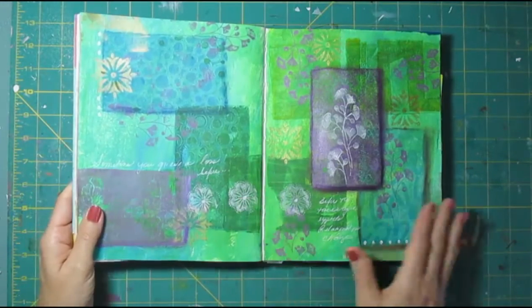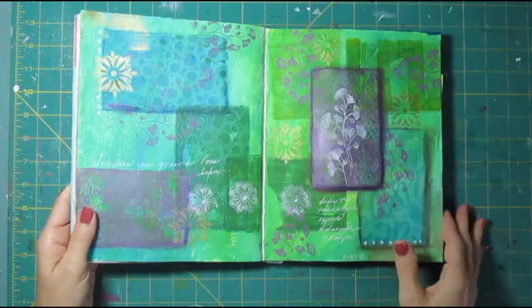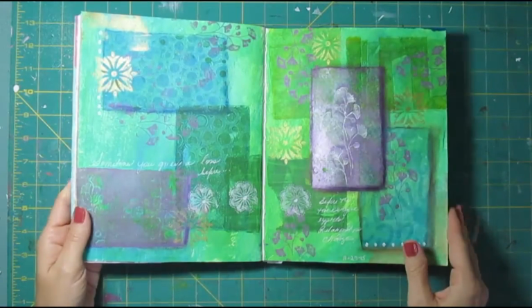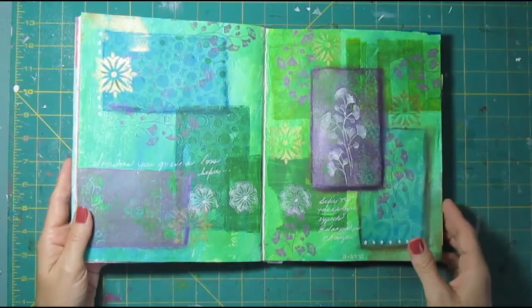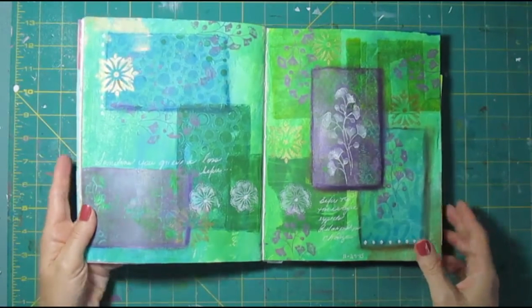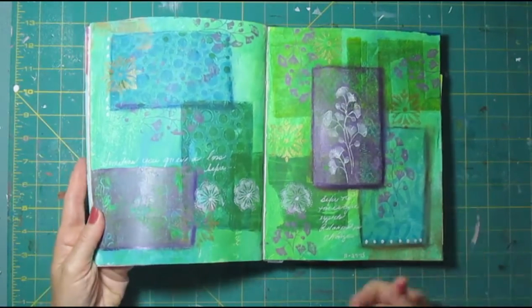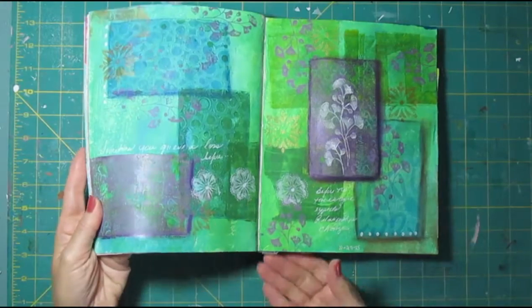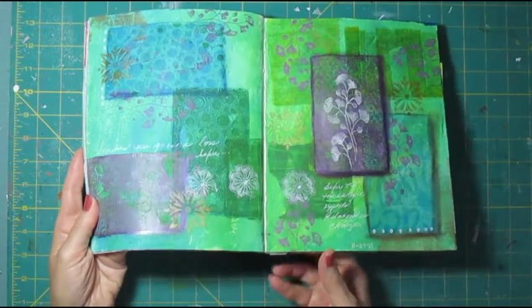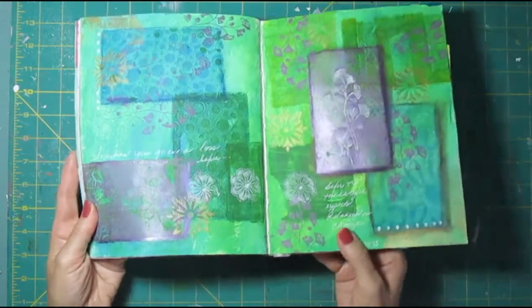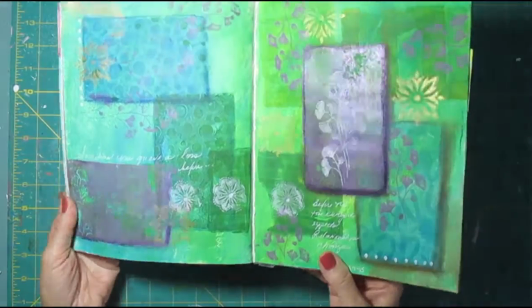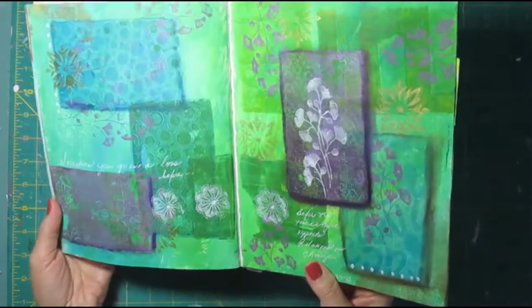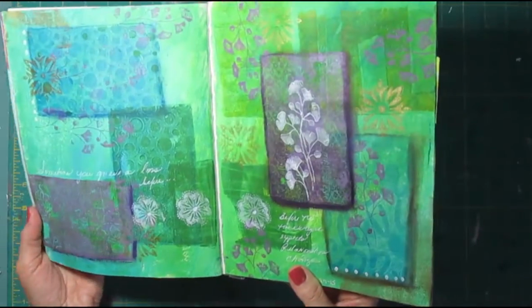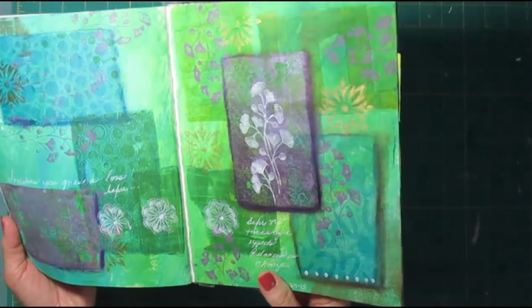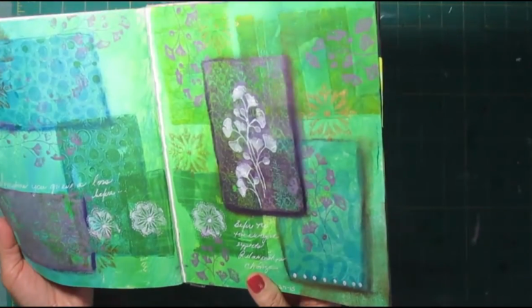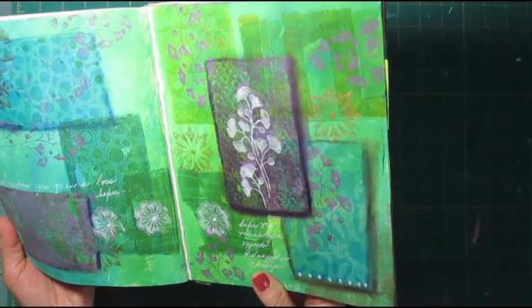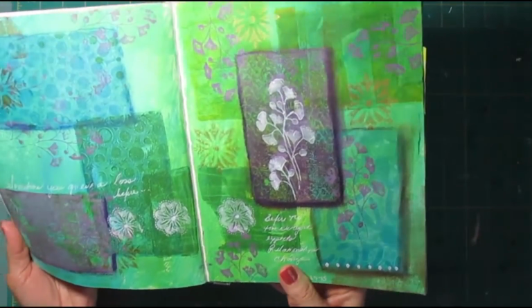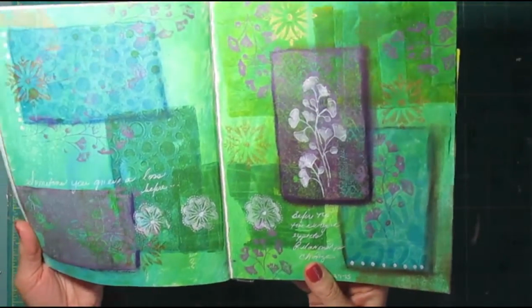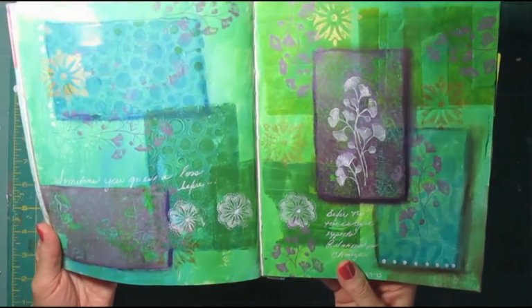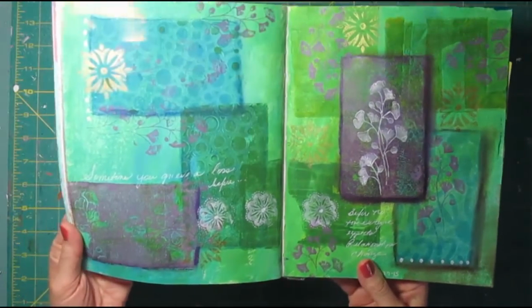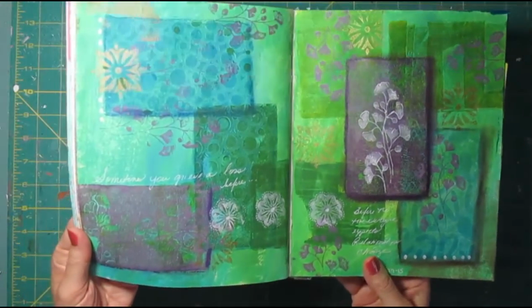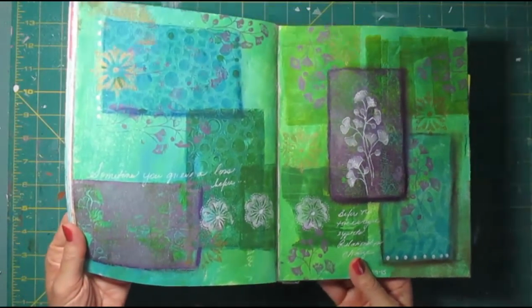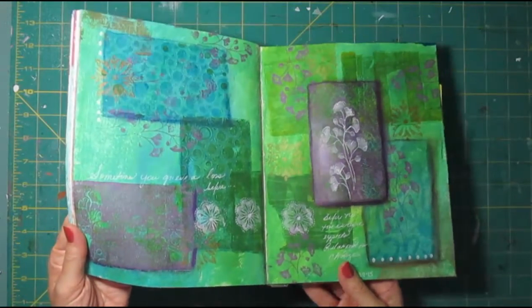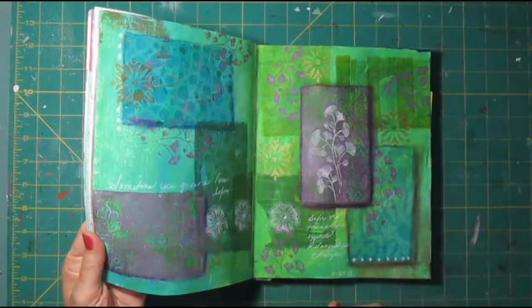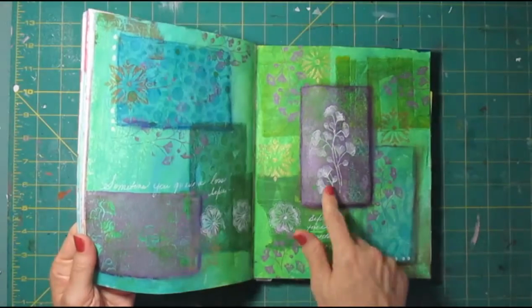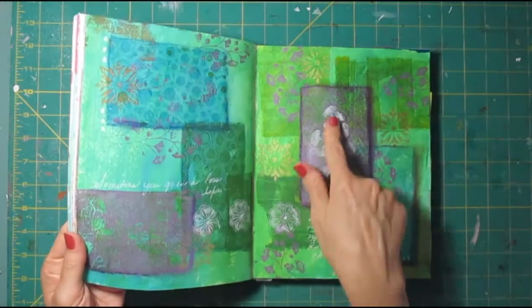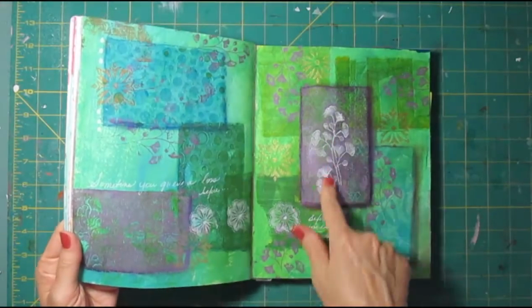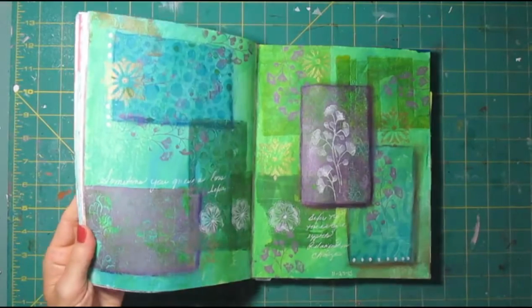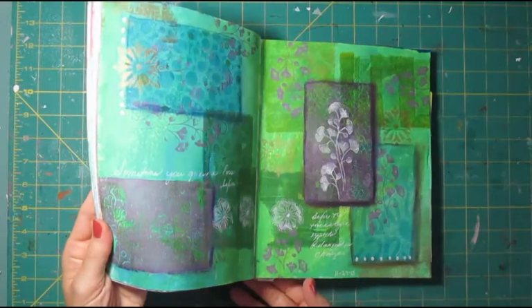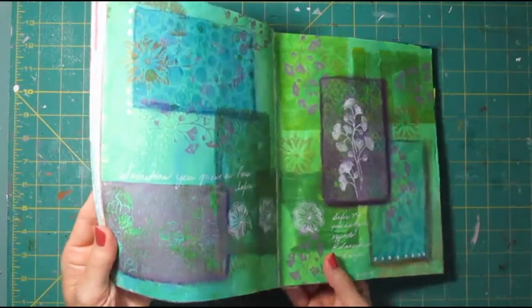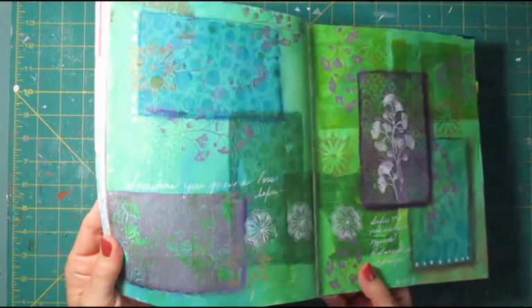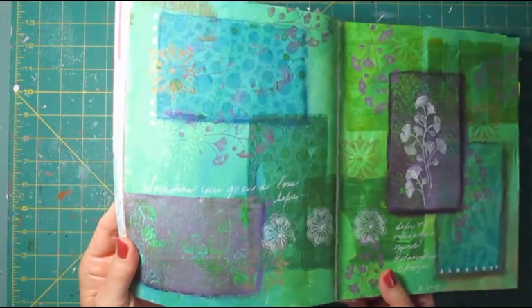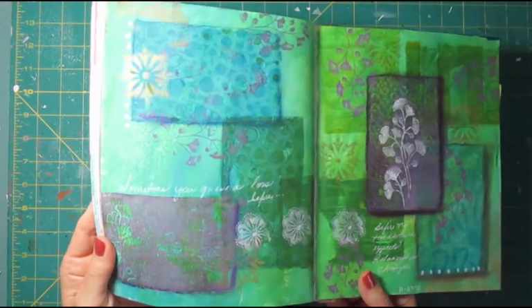This one got a video. It's using the 3x5 jelly plate and I did some stamping using the jelly plate as well.